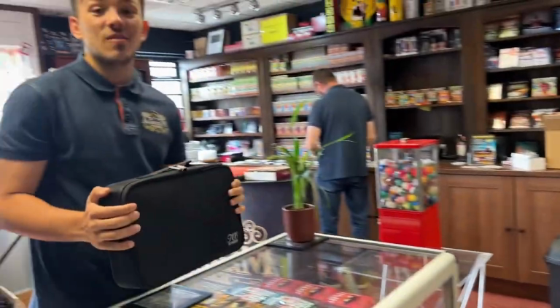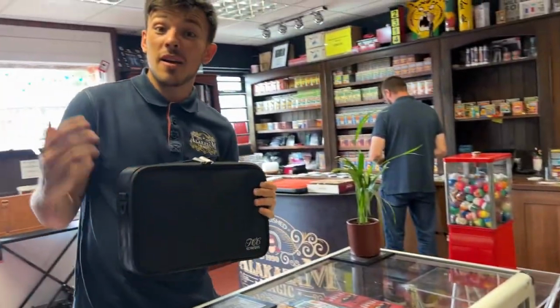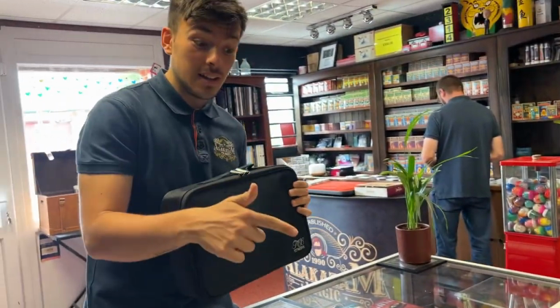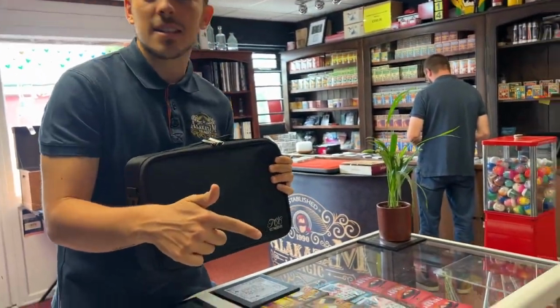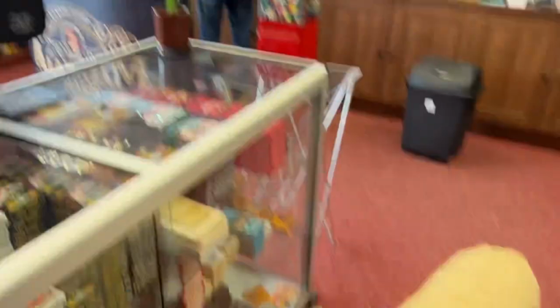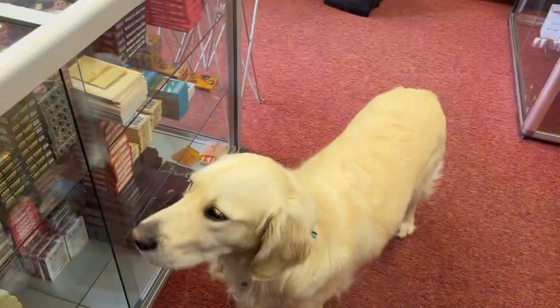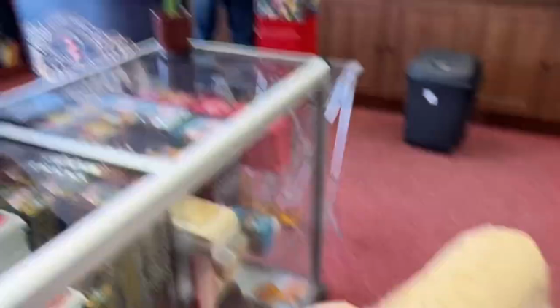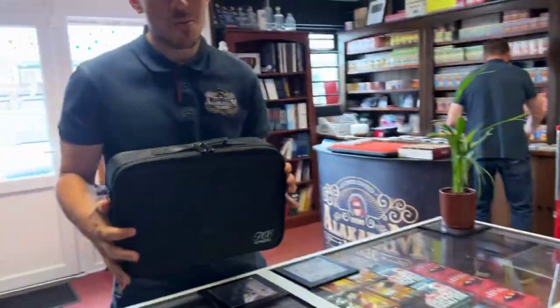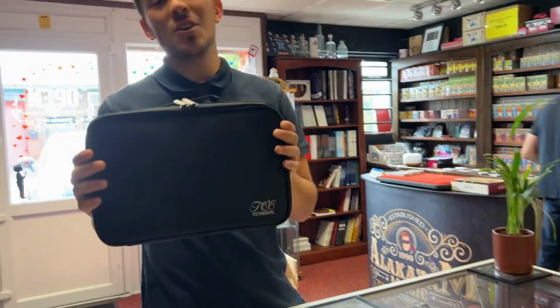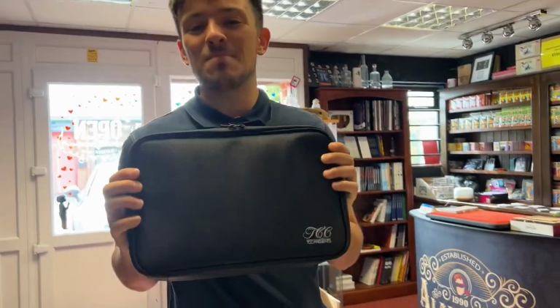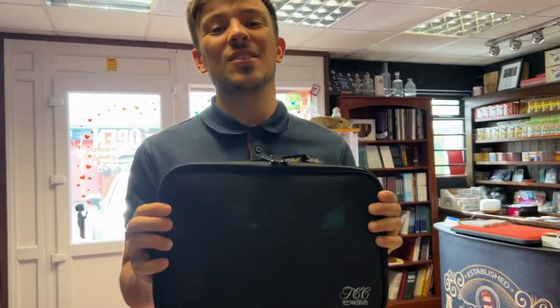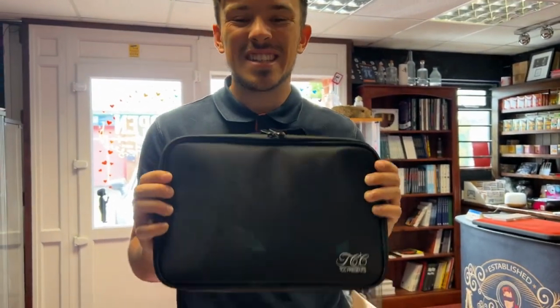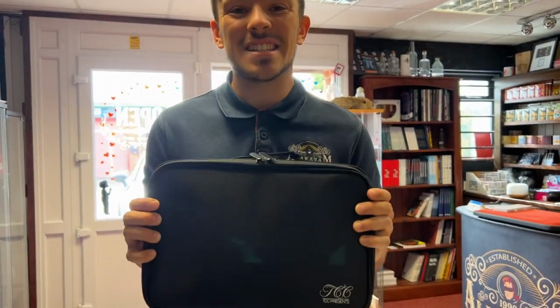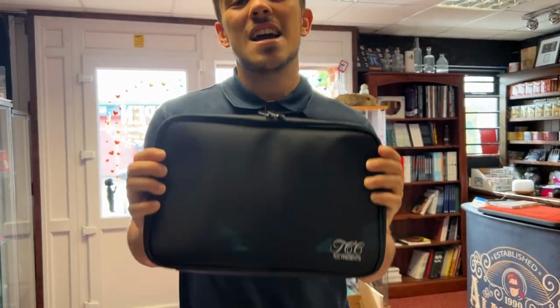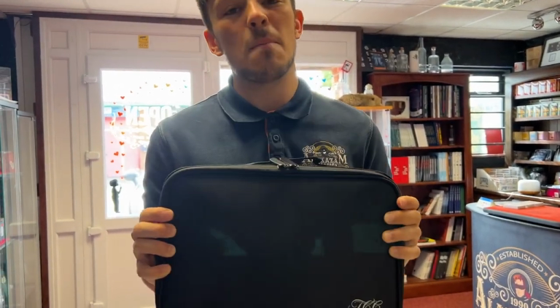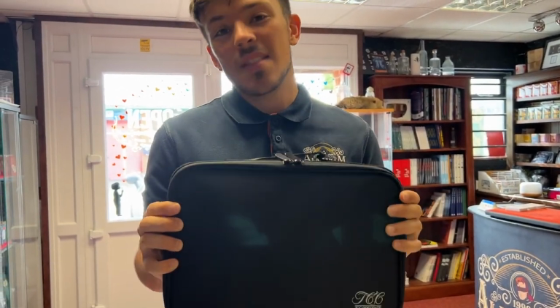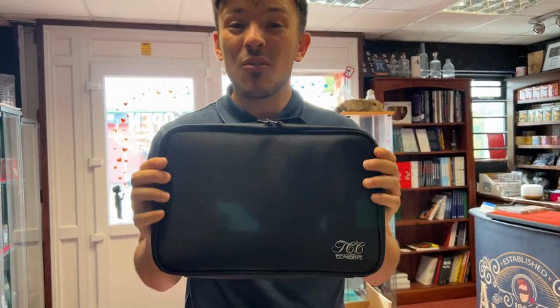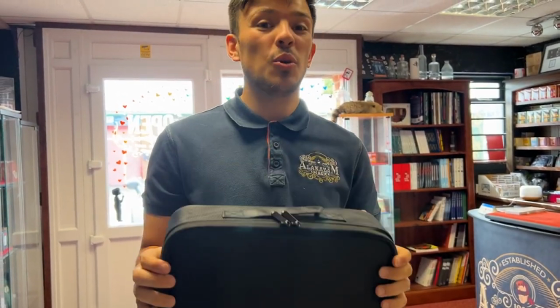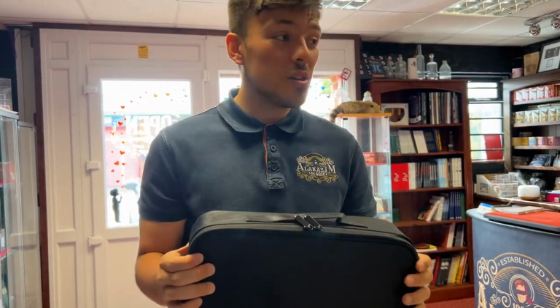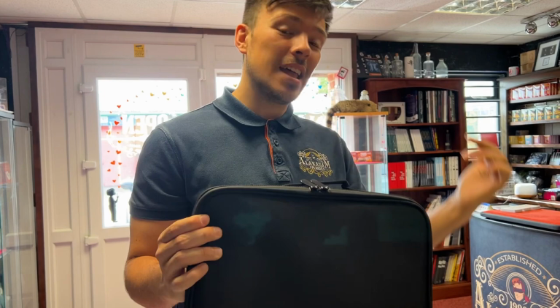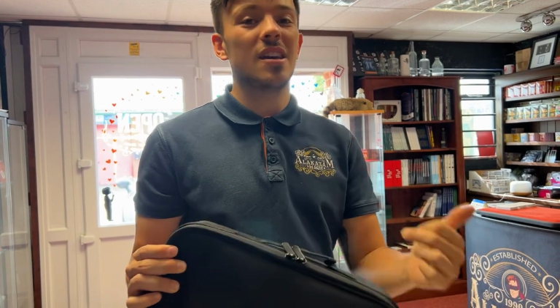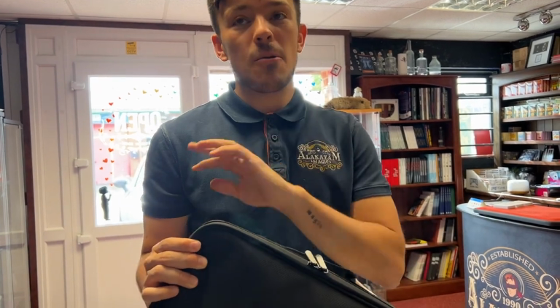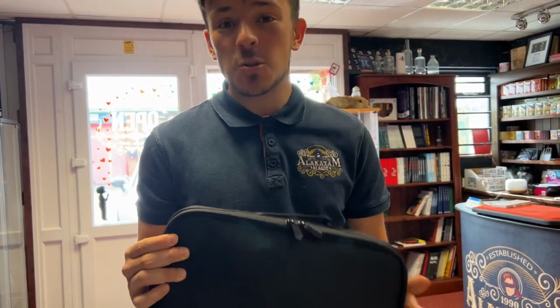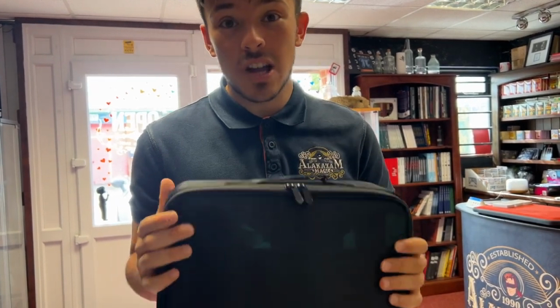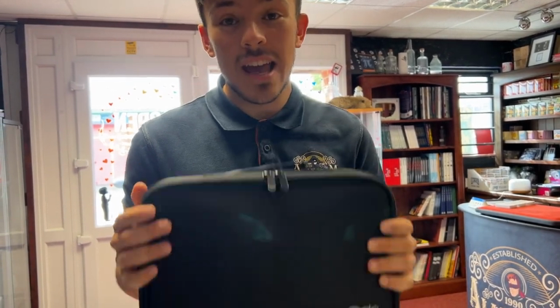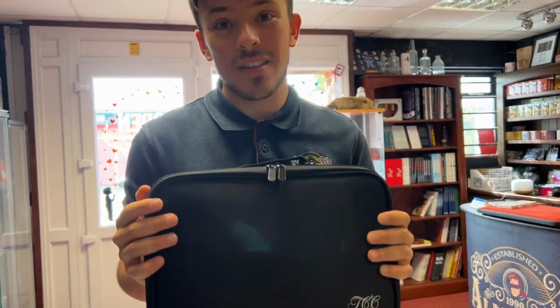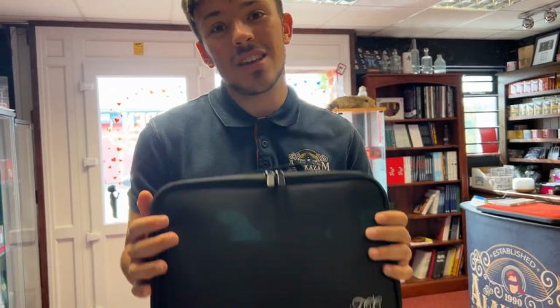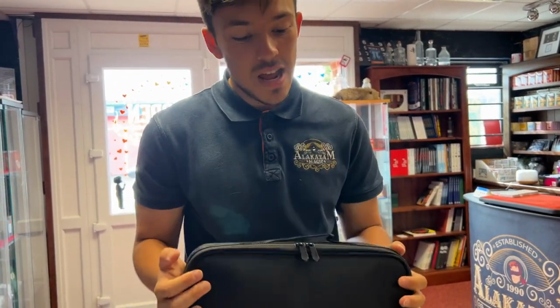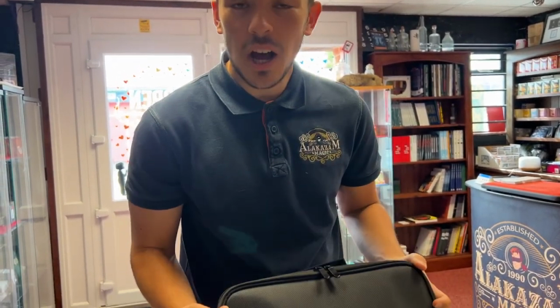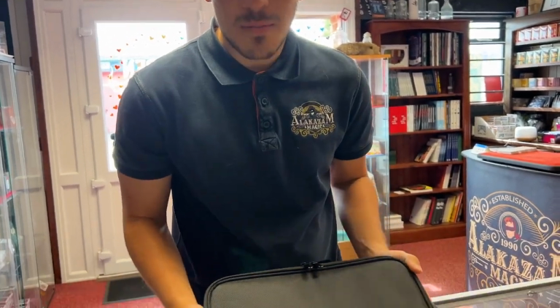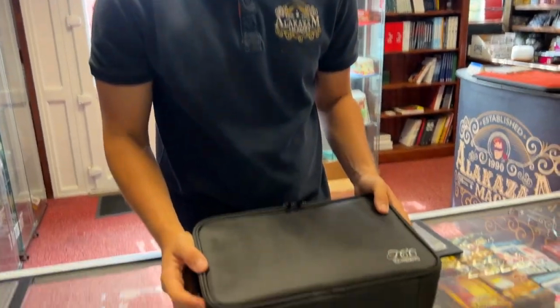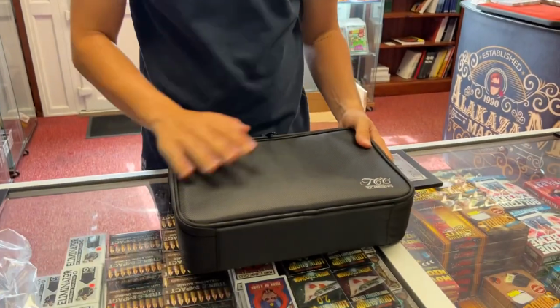Buddy is interested in these and so should you be — we have just got these back in stock. These are the TCC Close-Up Bags. They are phenomenal. I use it and pretty much most magicians that come in here have one of these and use them. They've been unavailable for ages but finally we've got them back in stock.